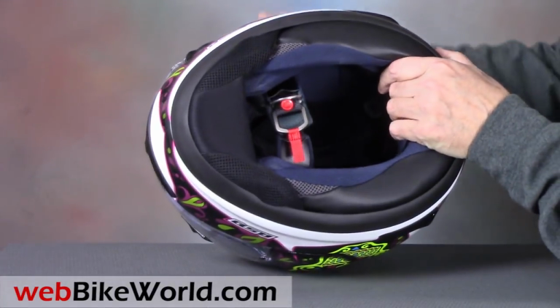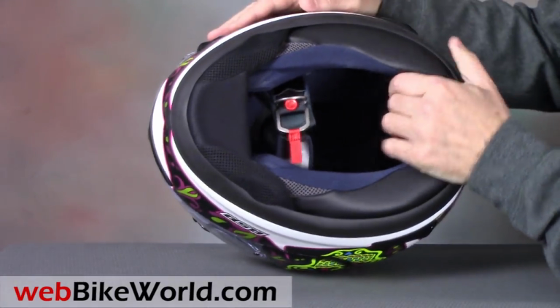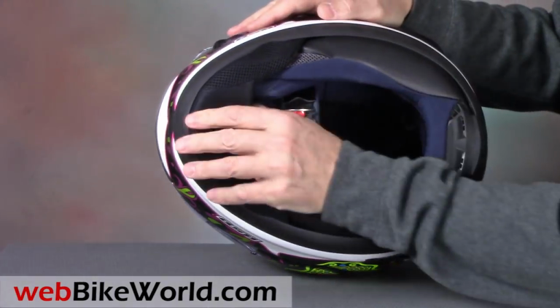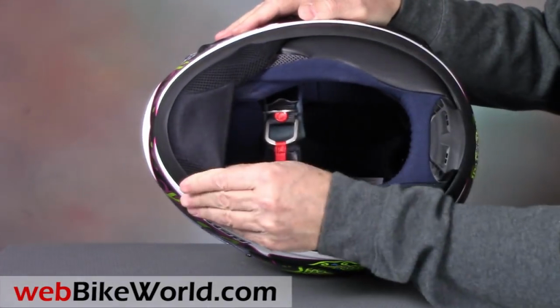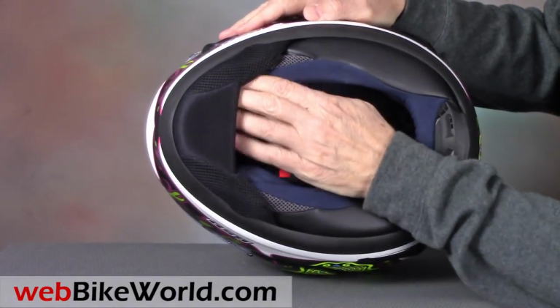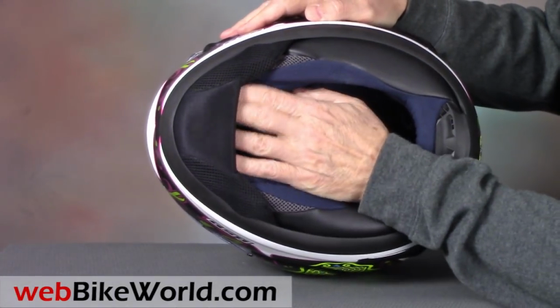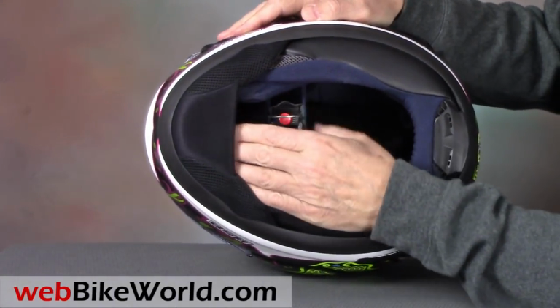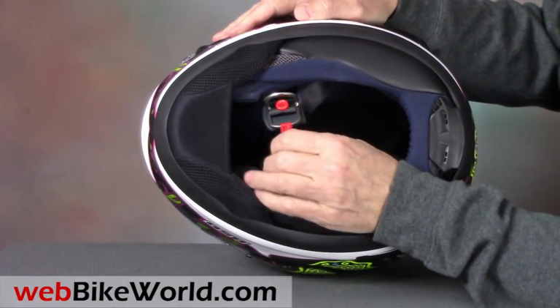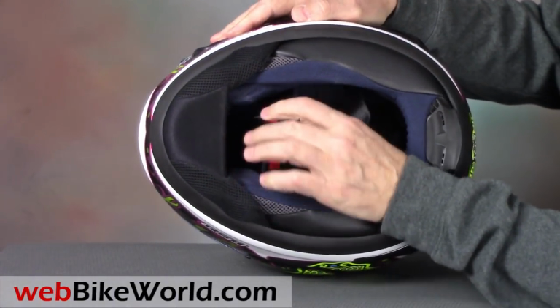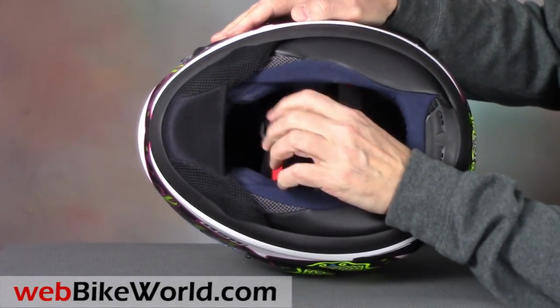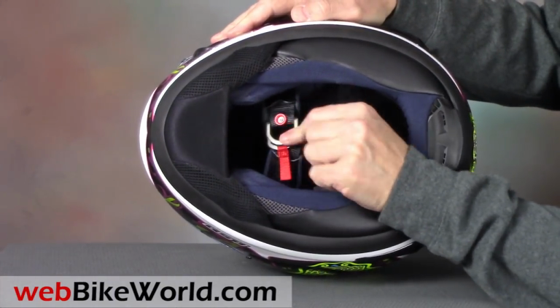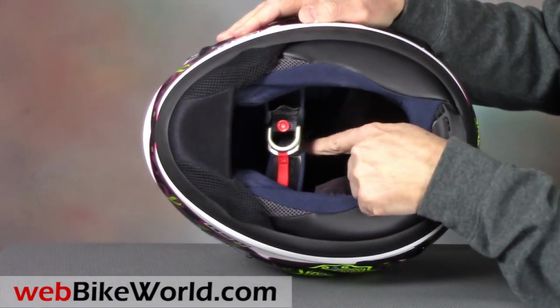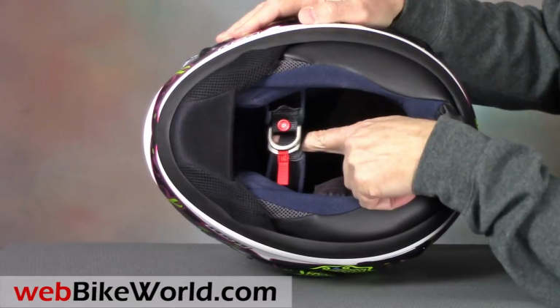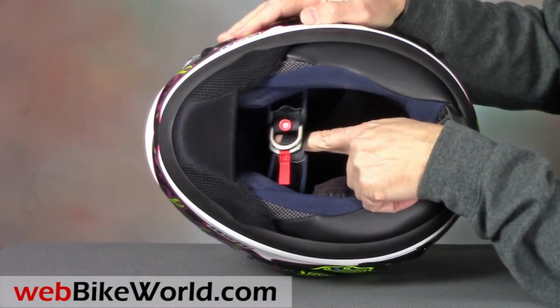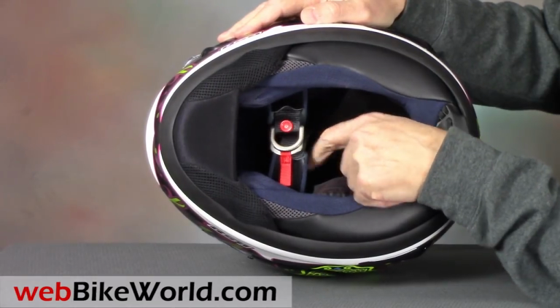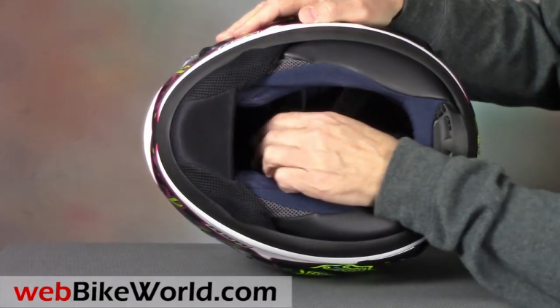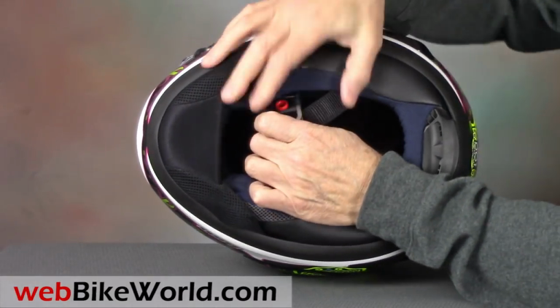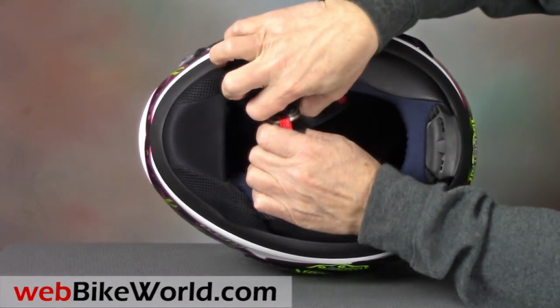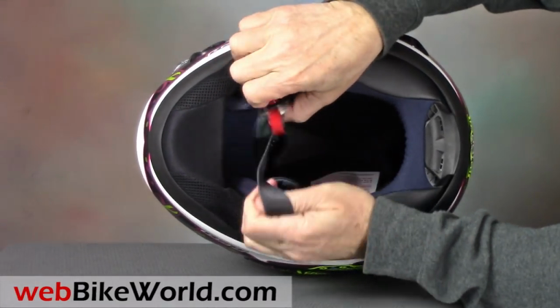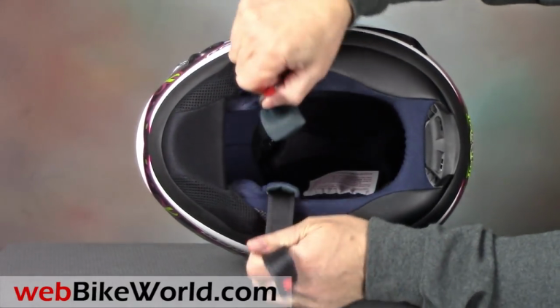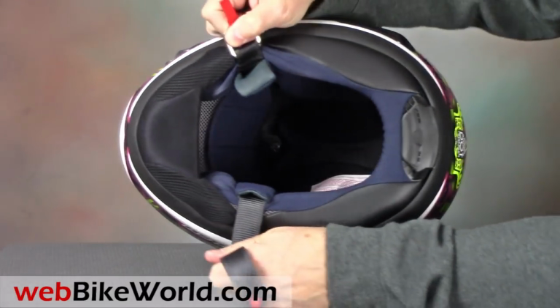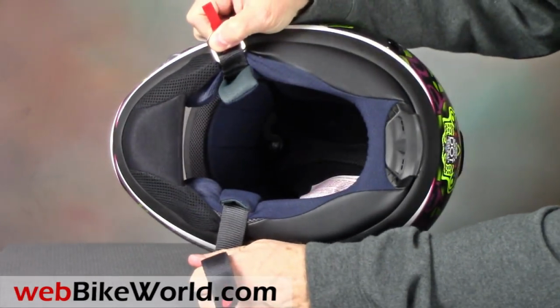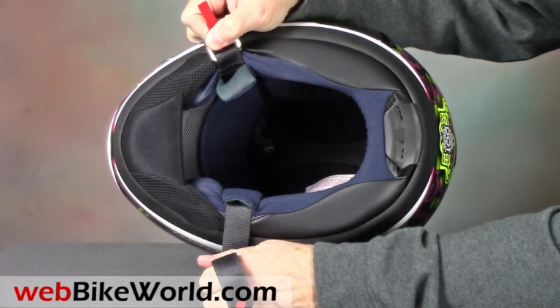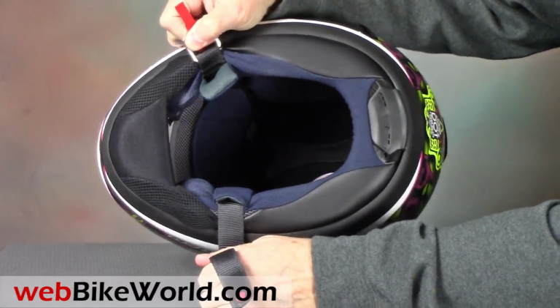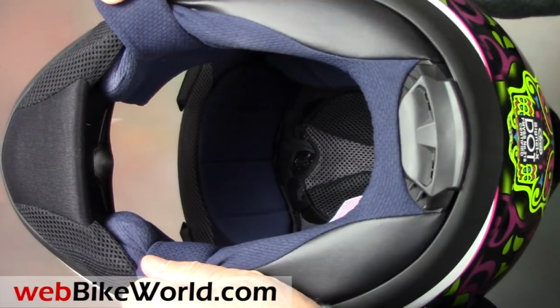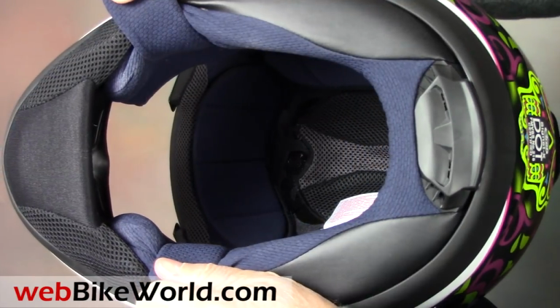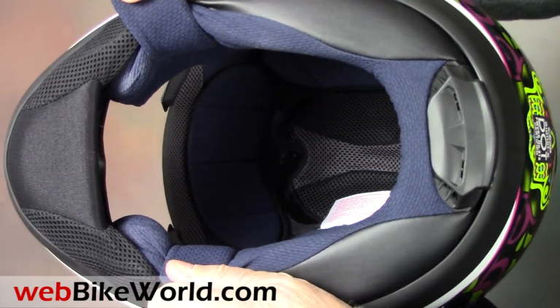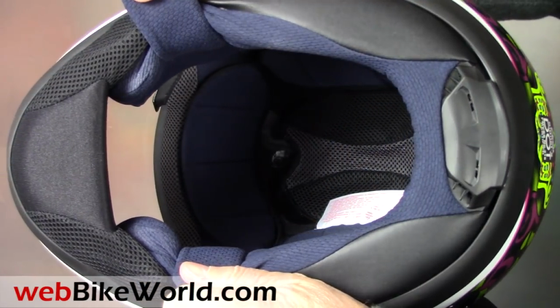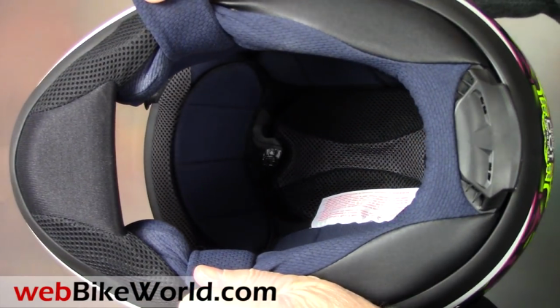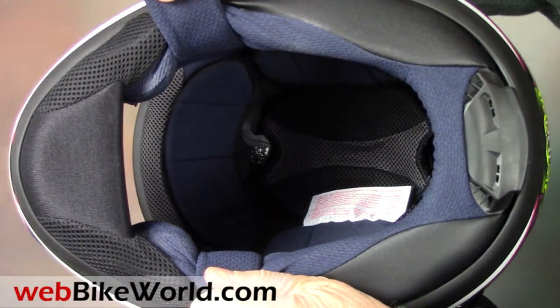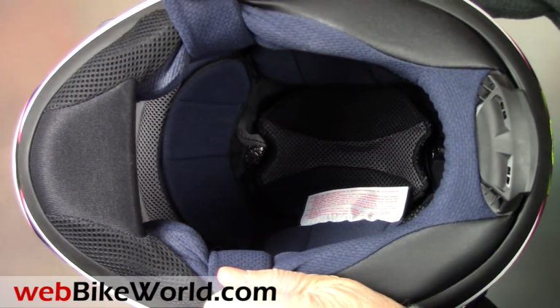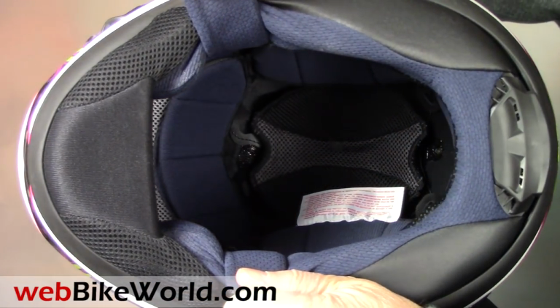Underneath is a huge and thick built-in chin curtain. The chin strap has the double D-ring system, and a retainer snap is included. The cushions on the chin strap are still too short, however.